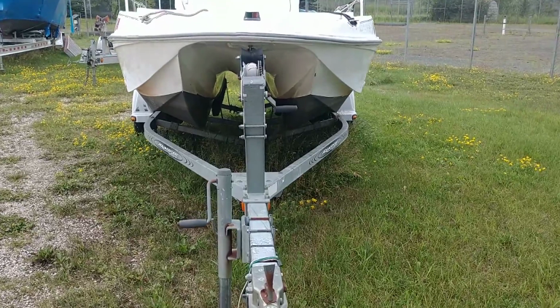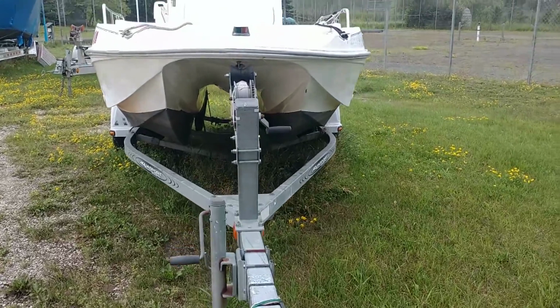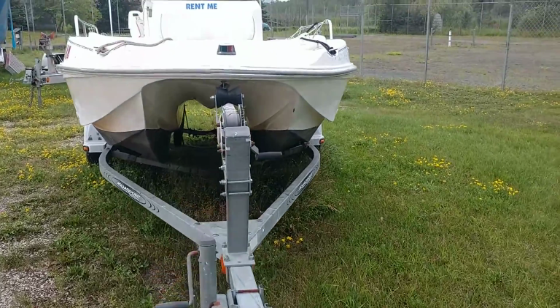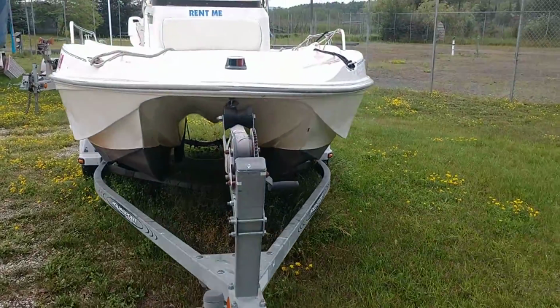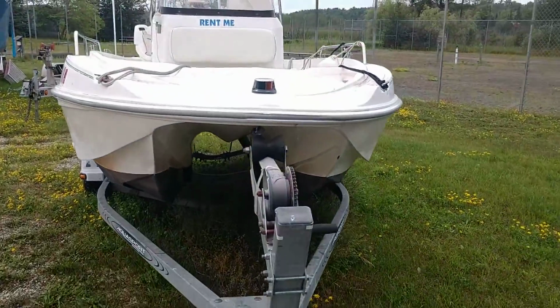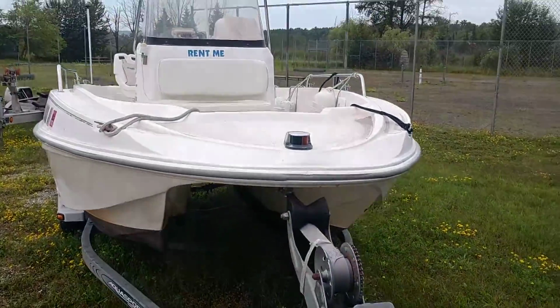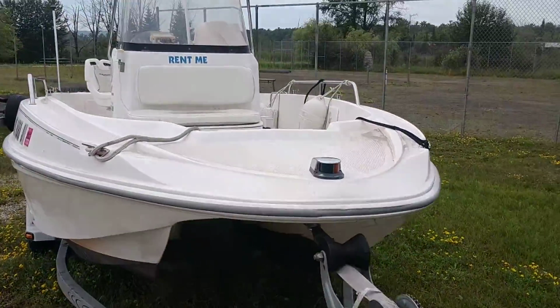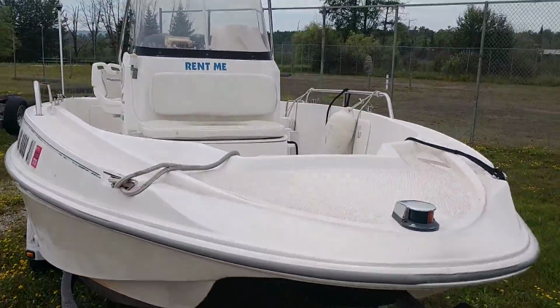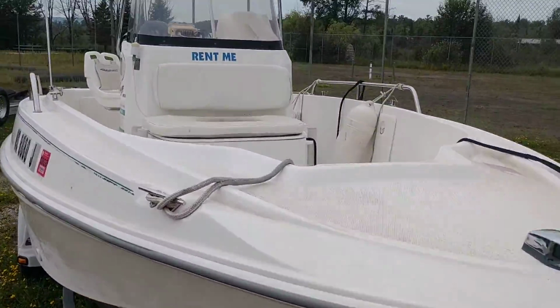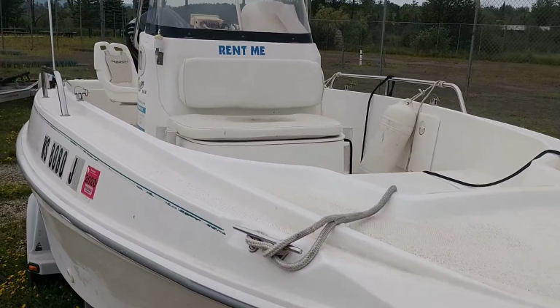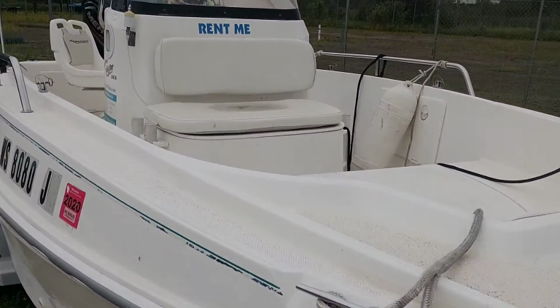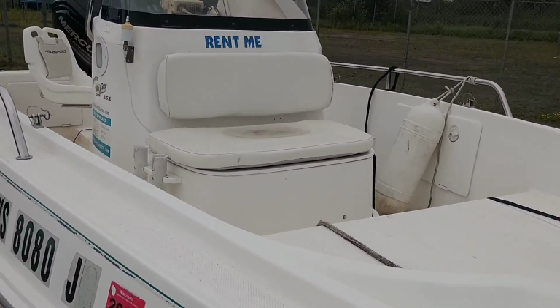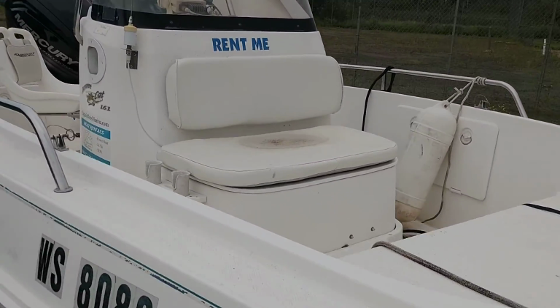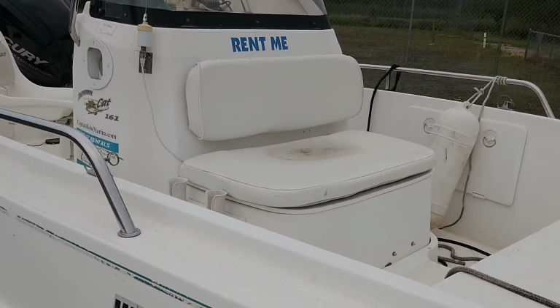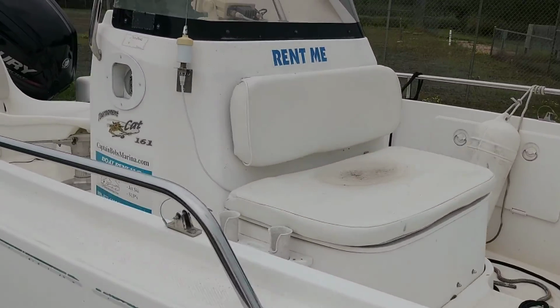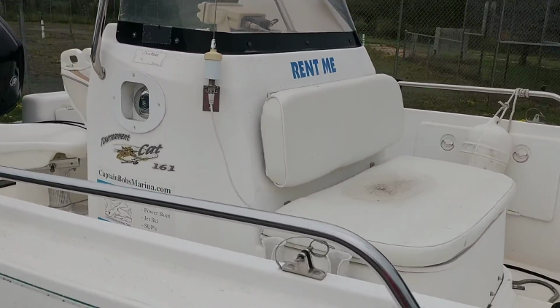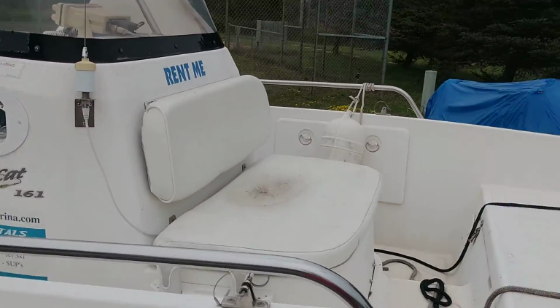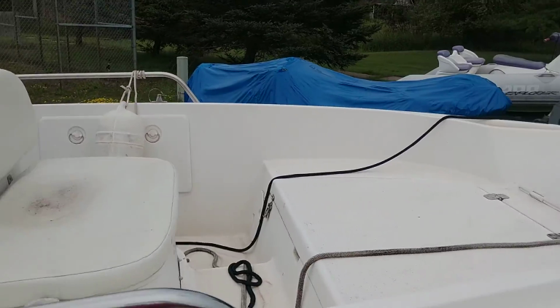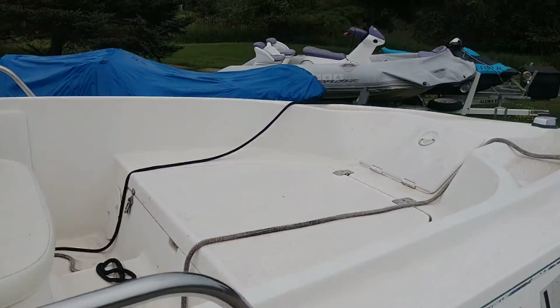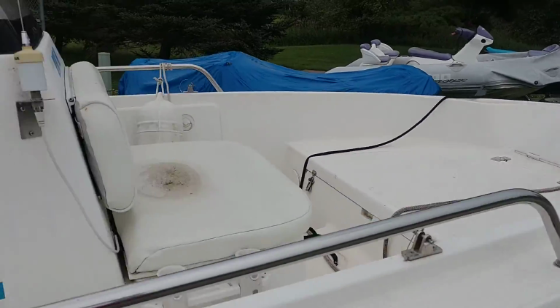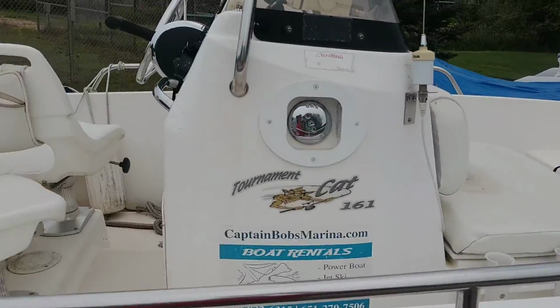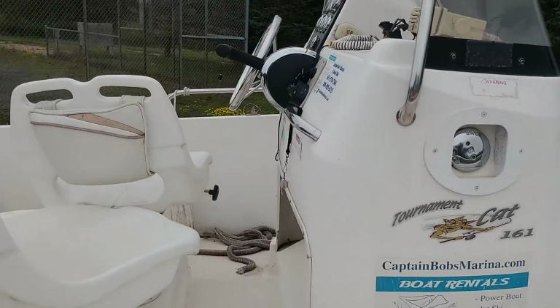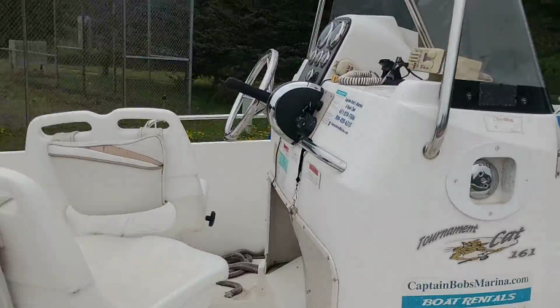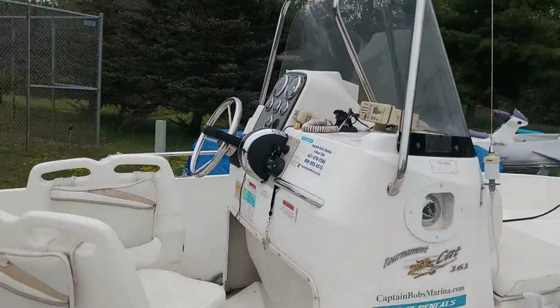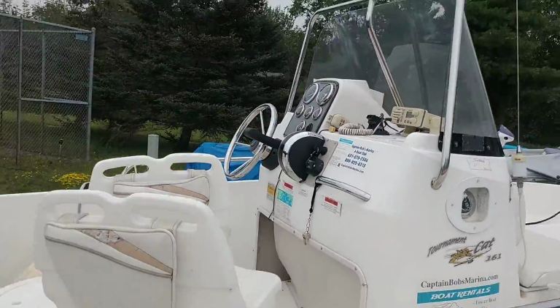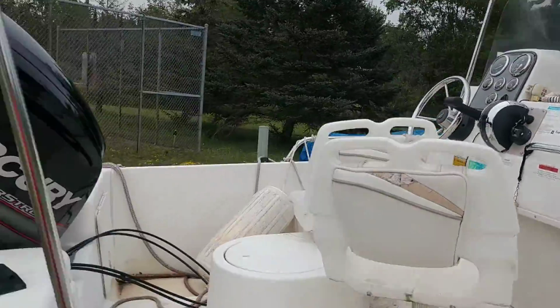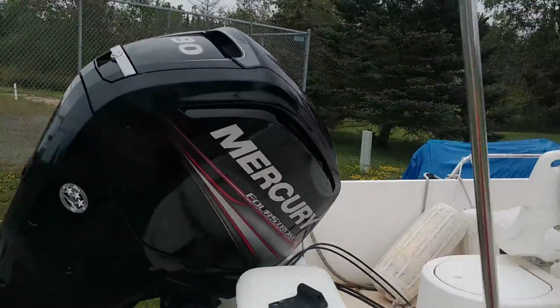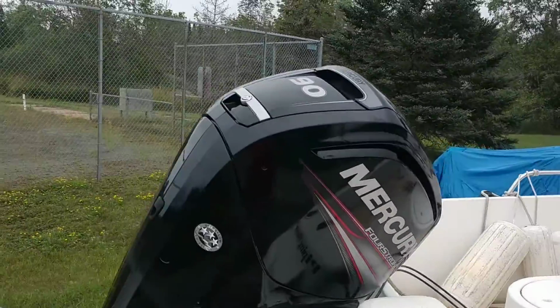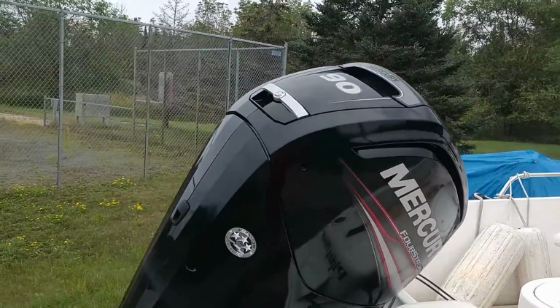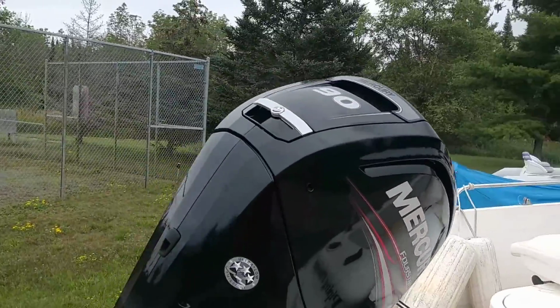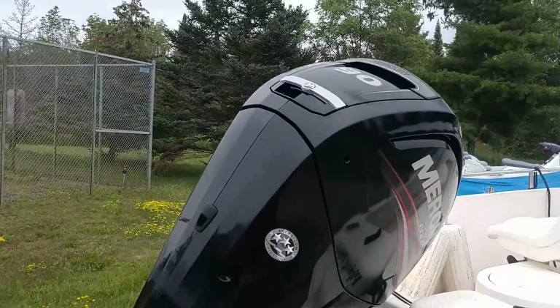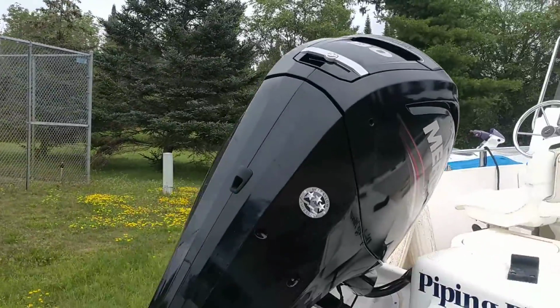Piping Plover catamaran for sale on Madeline Island. It's an Aquasport tourney cat 161, a 16 foot center console catamaran with a really nice new 90 horse on it.